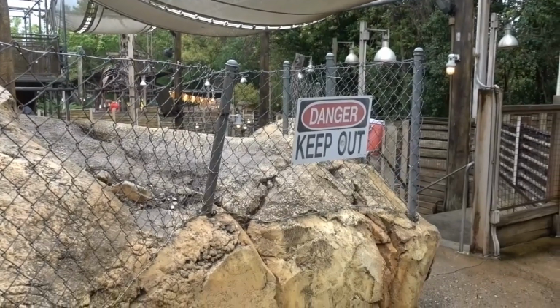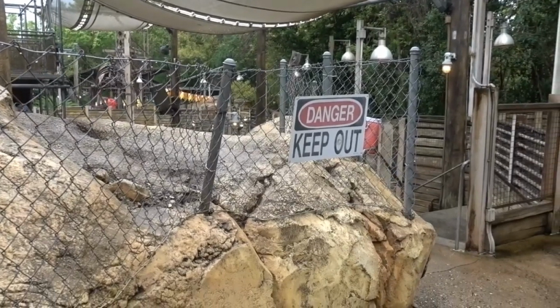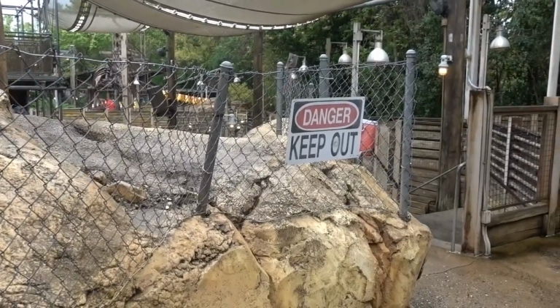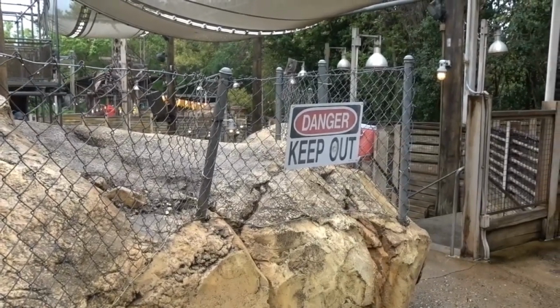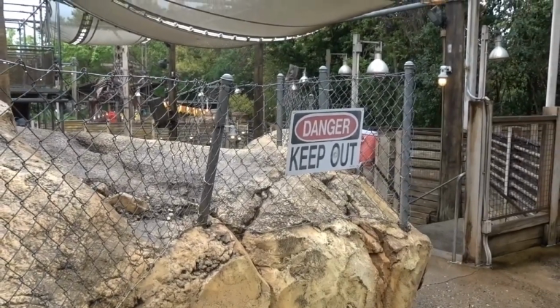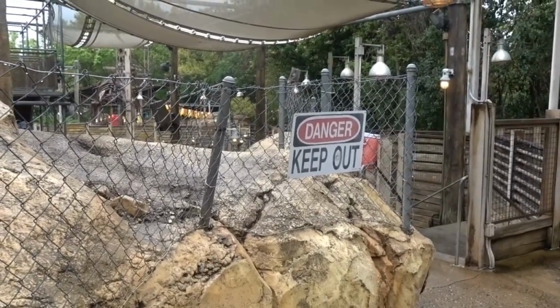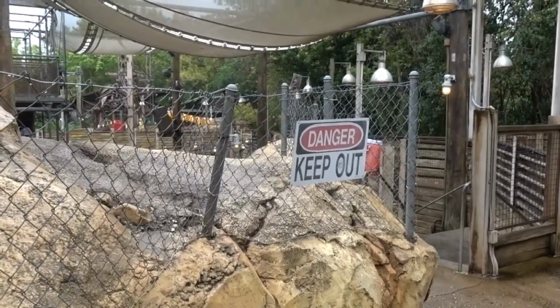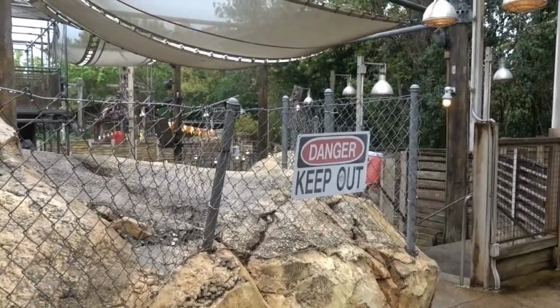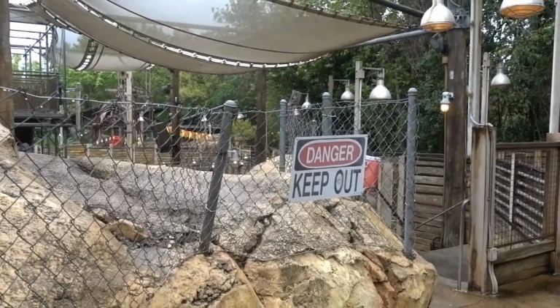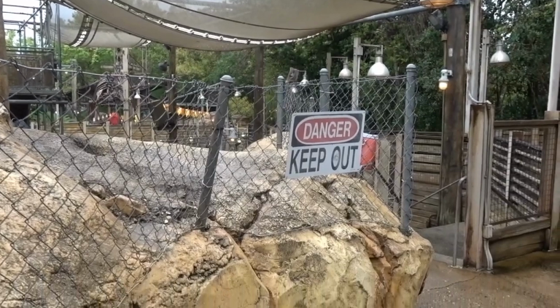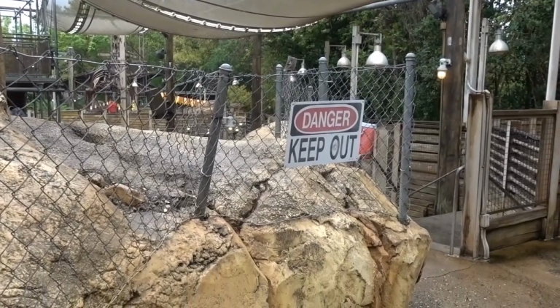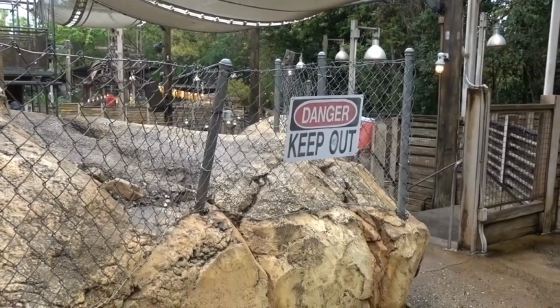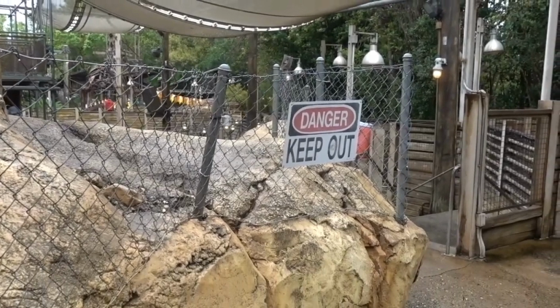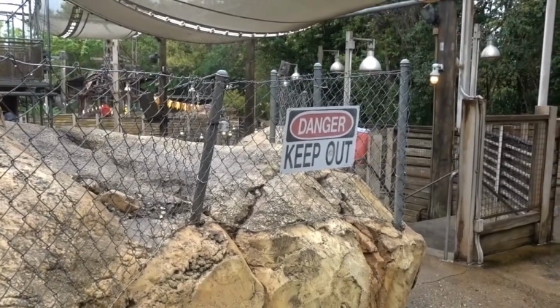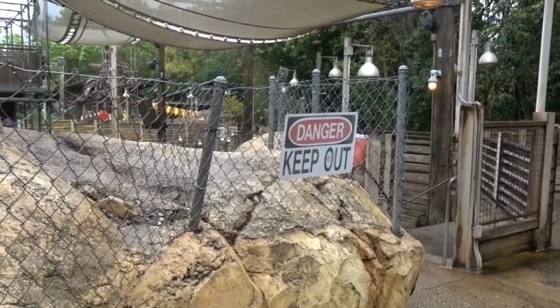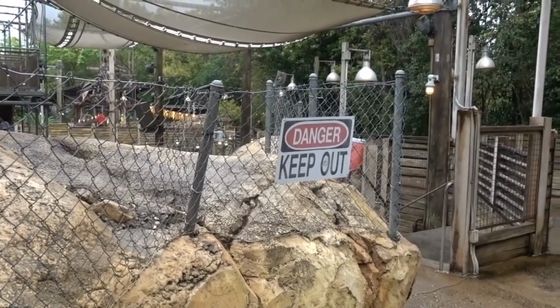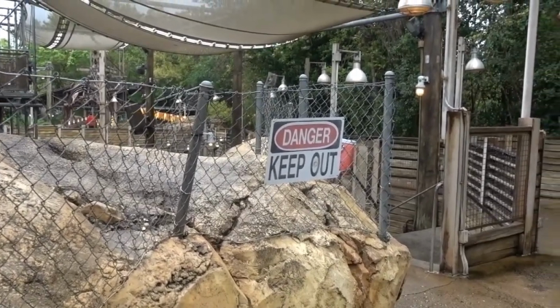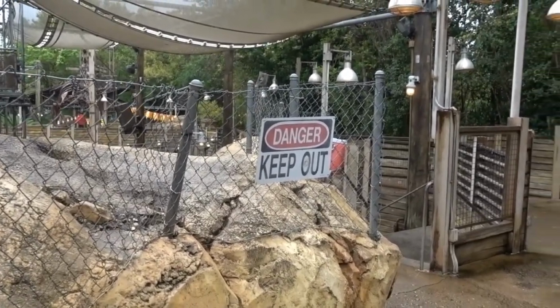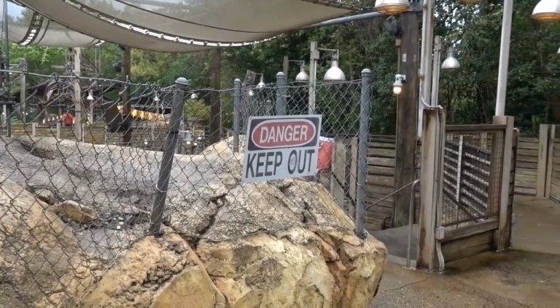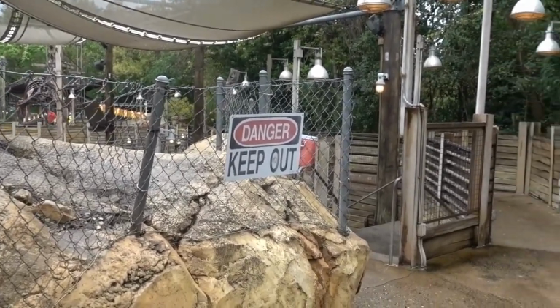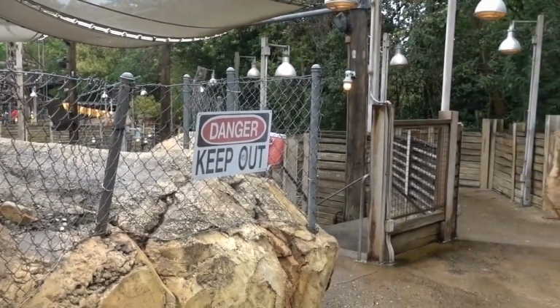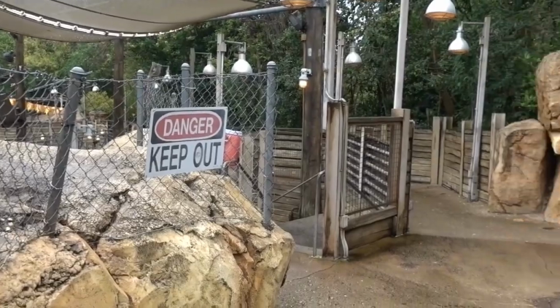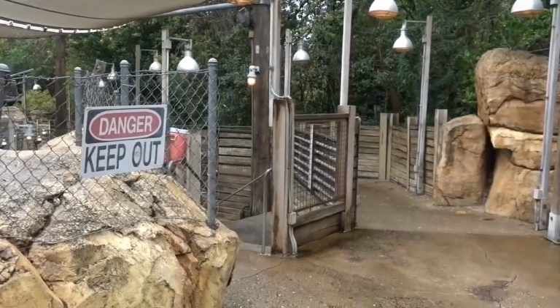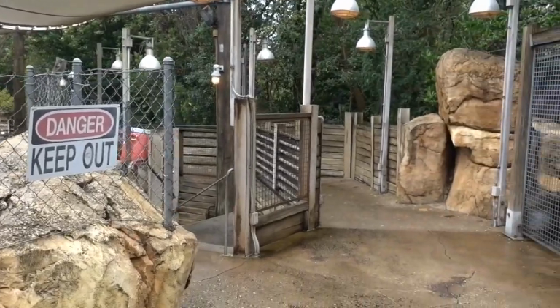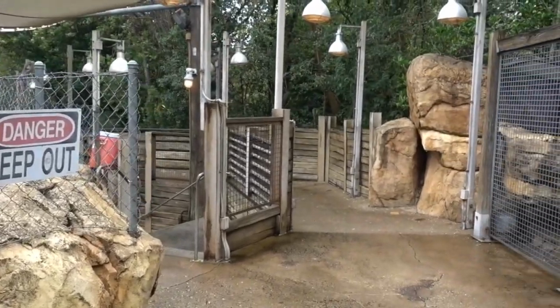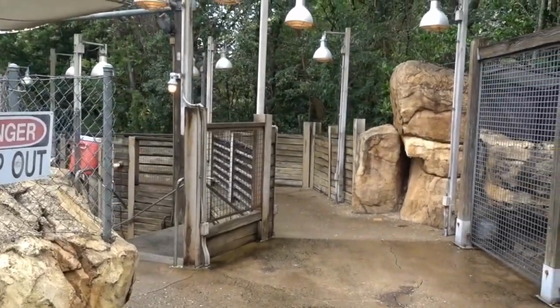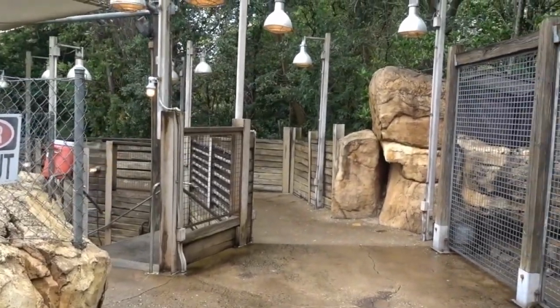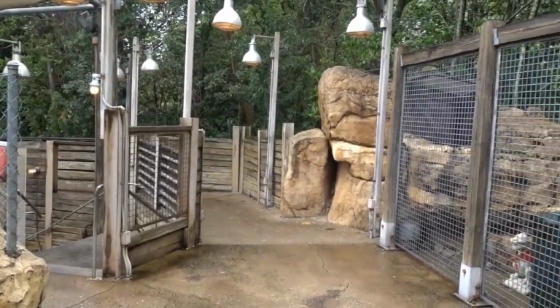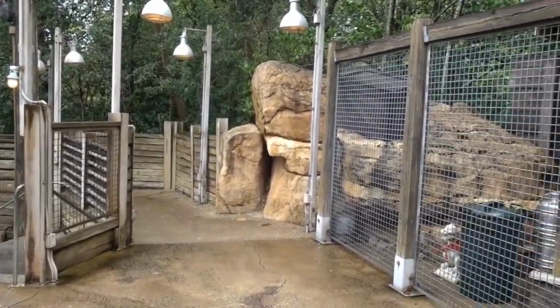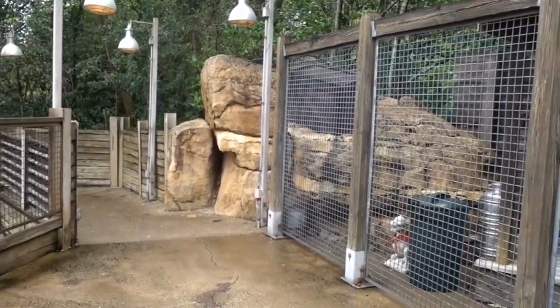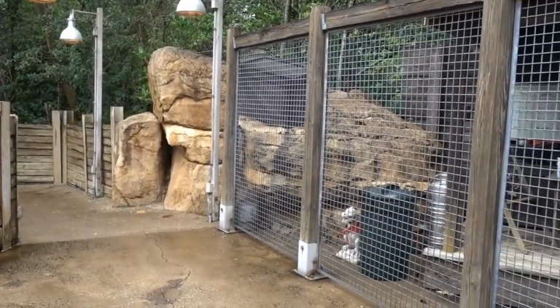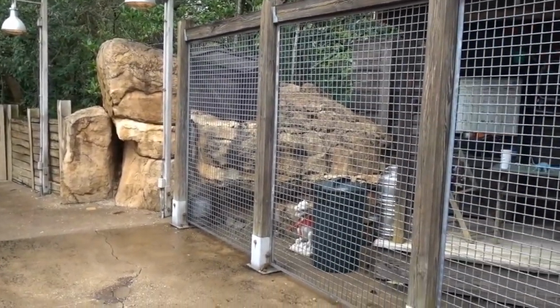Hello everyone, Hidden Mickey Guy here. I'm in the Boneyard in Dinoland in Disney's Animal Kingdom. I'd like to show you some Hidden Mickeys in the Boneyard.